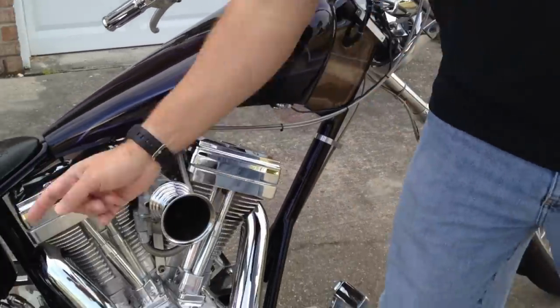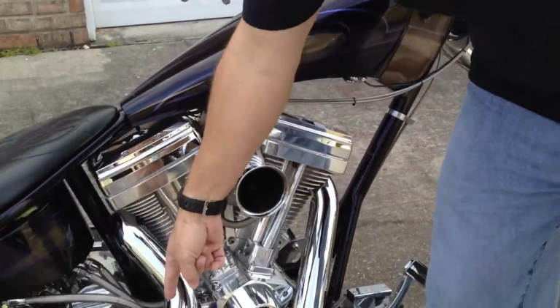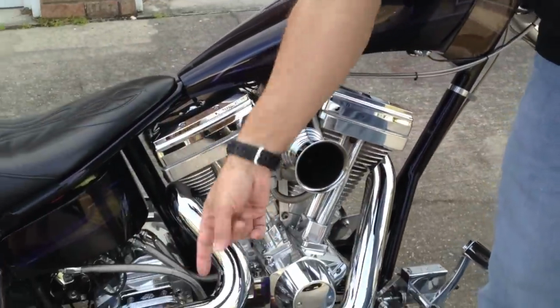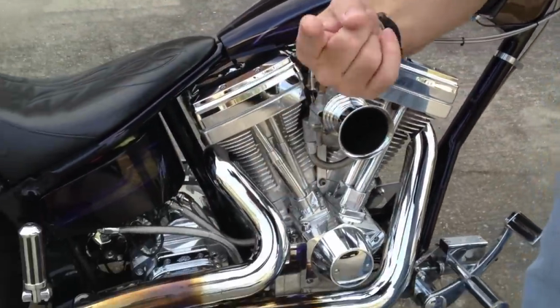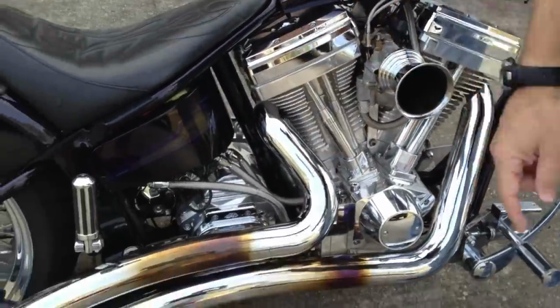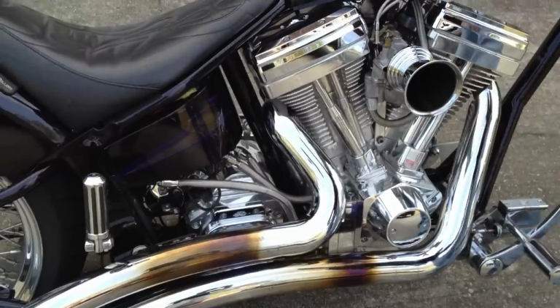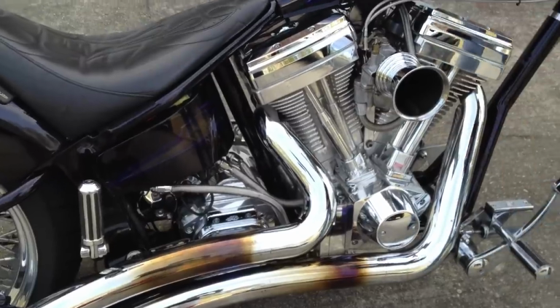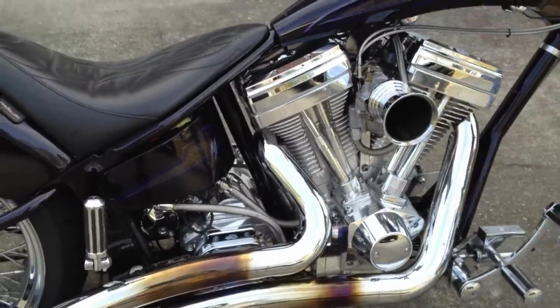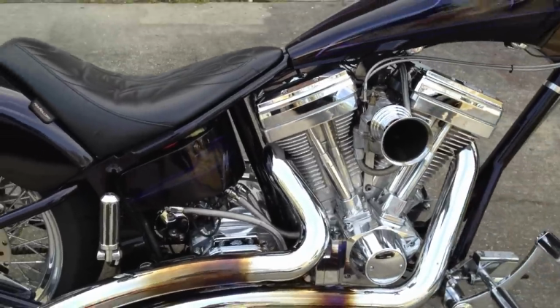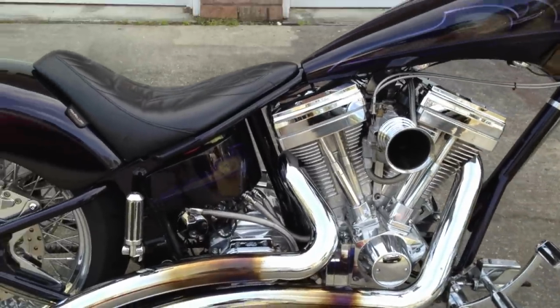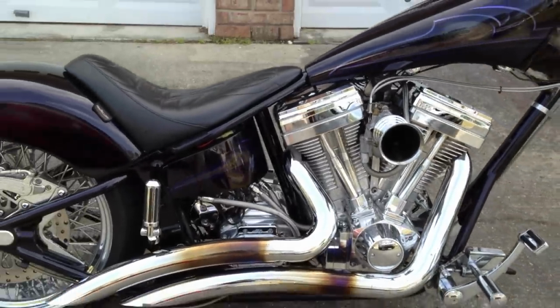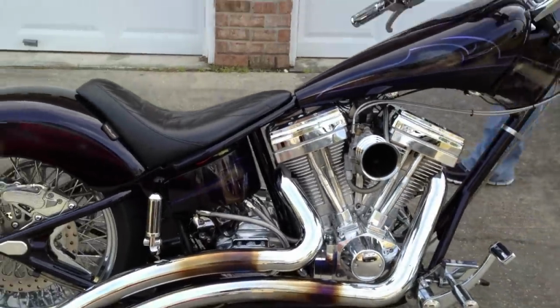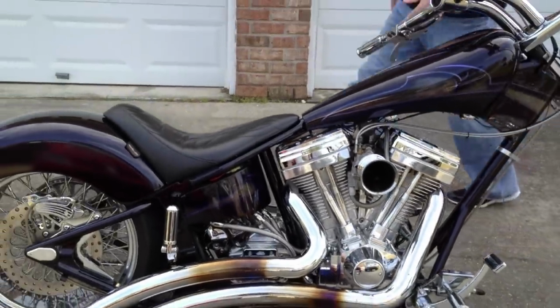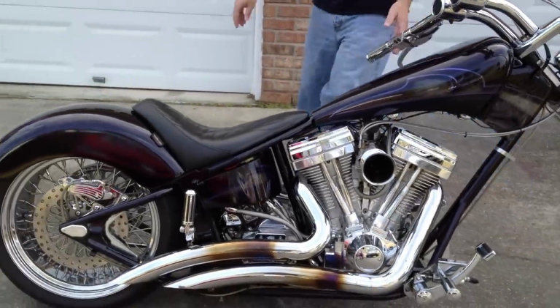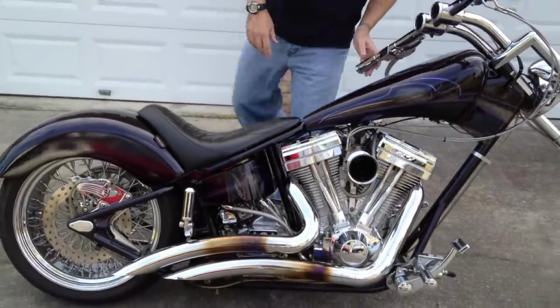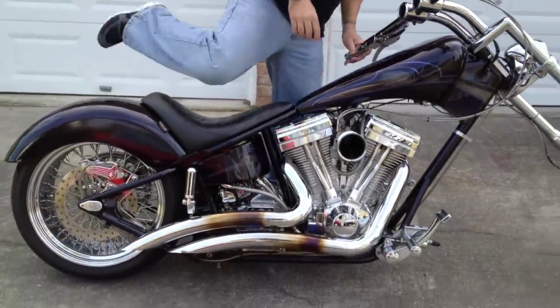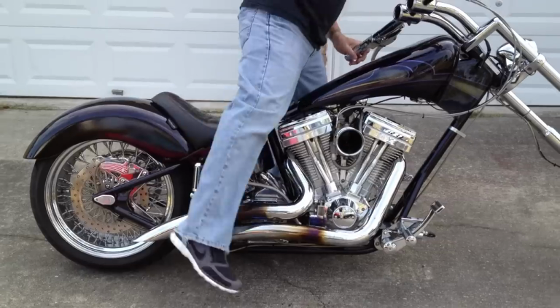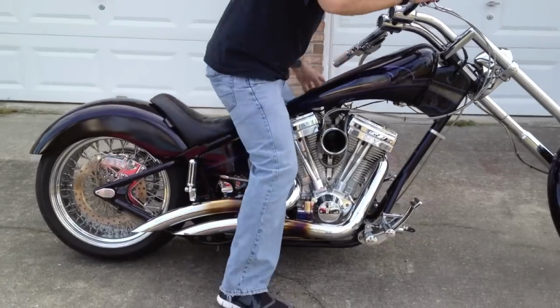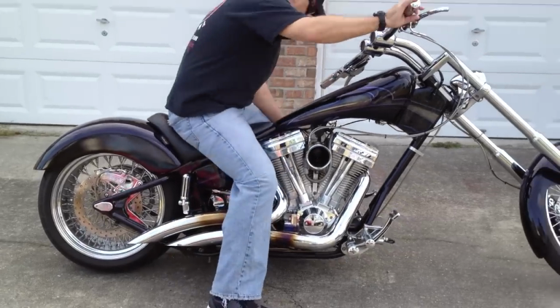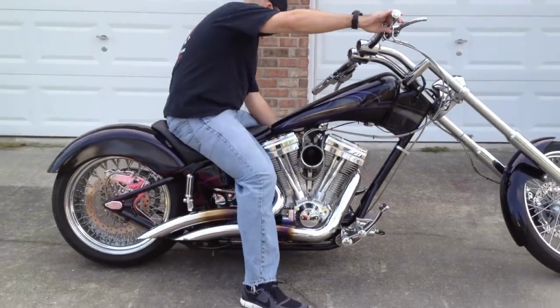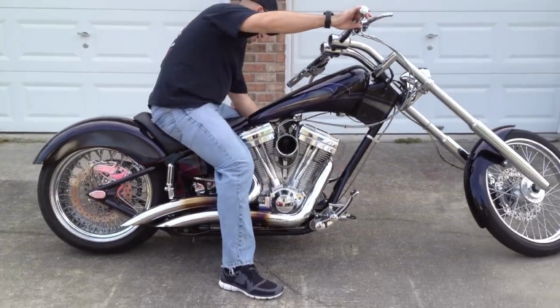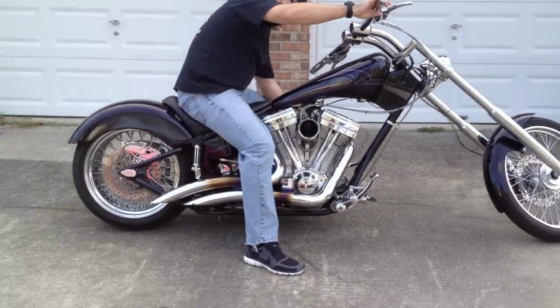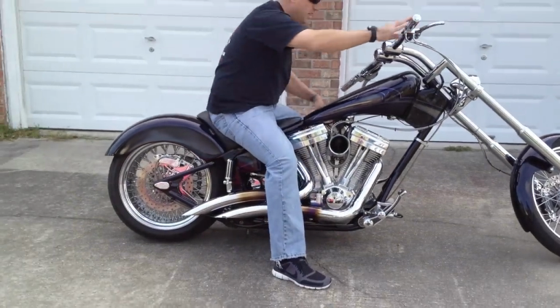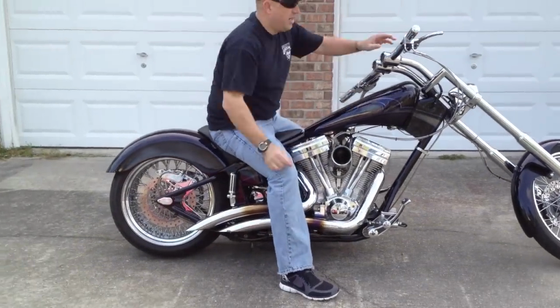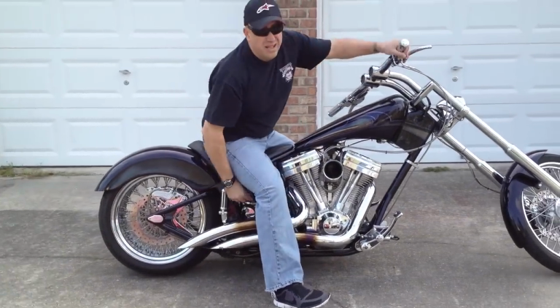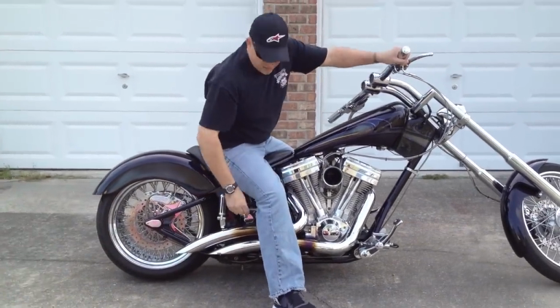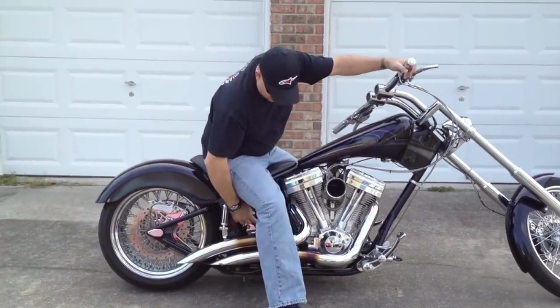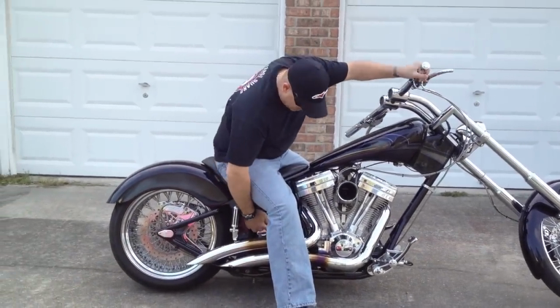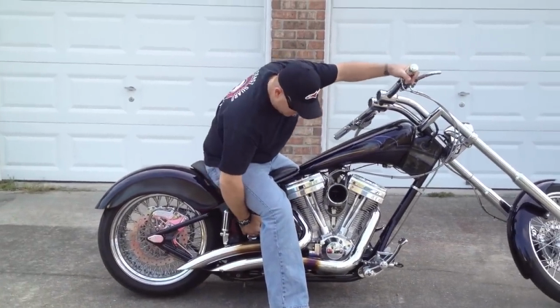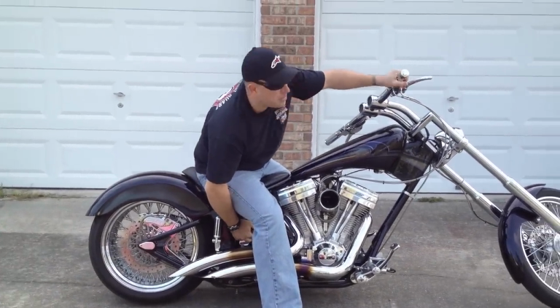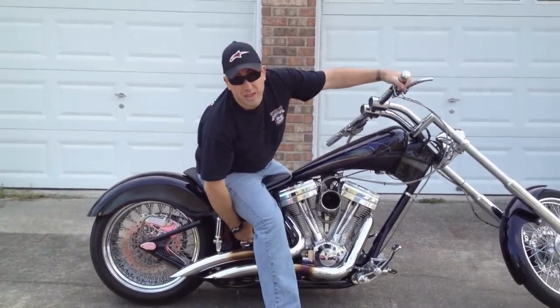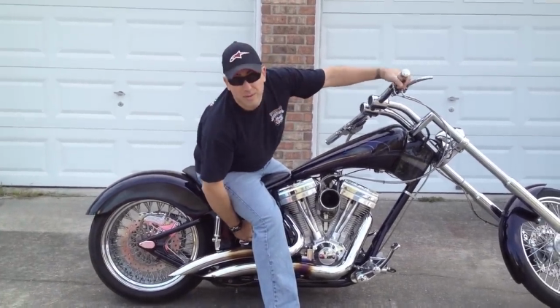And these pipes — you think loud pipes save your lives? Listen to these. These puppies will wake up the neighborhood.